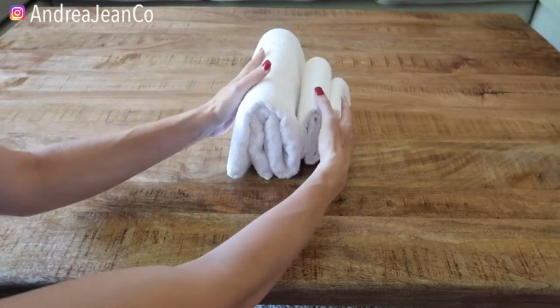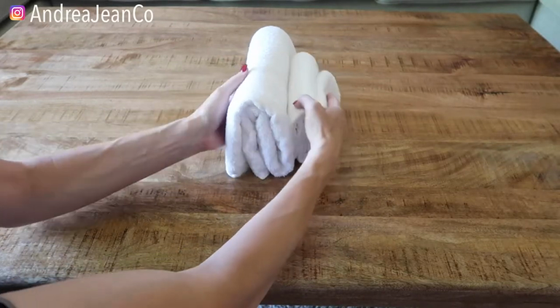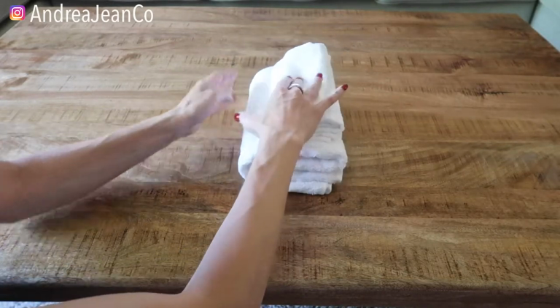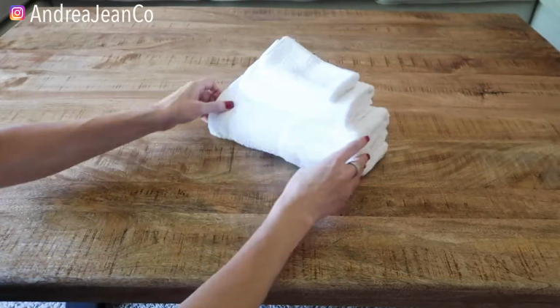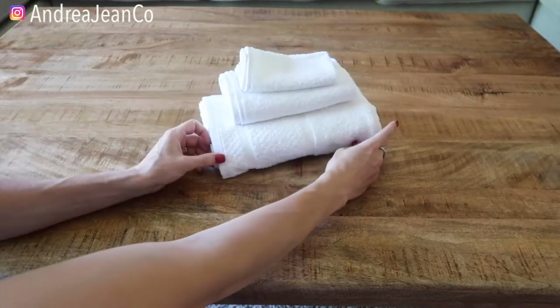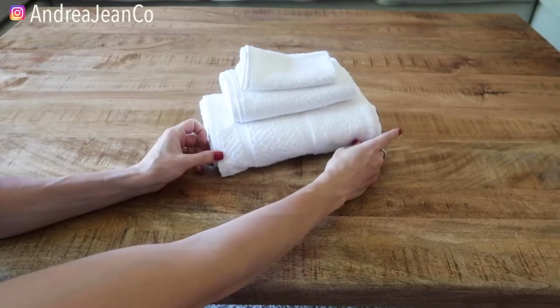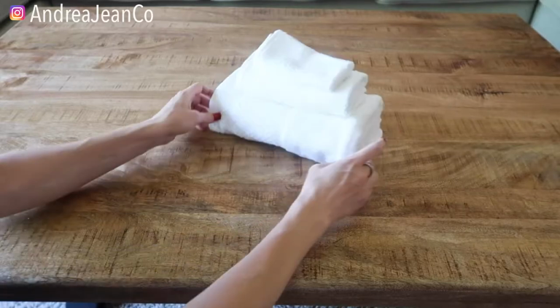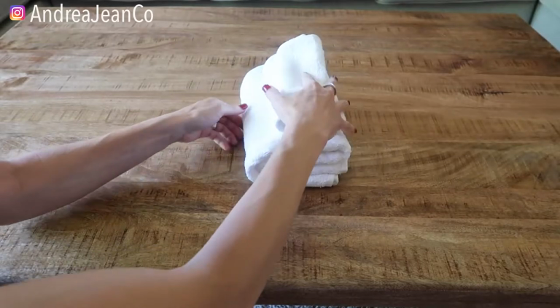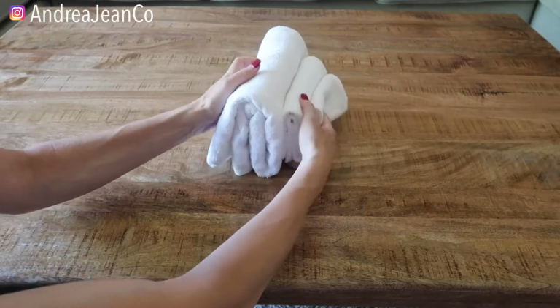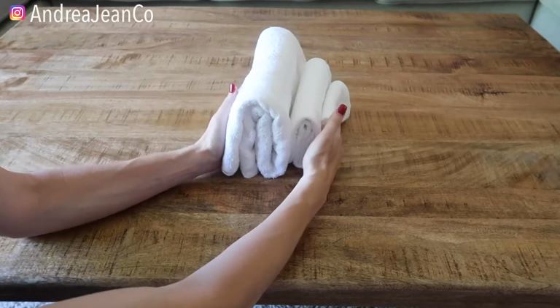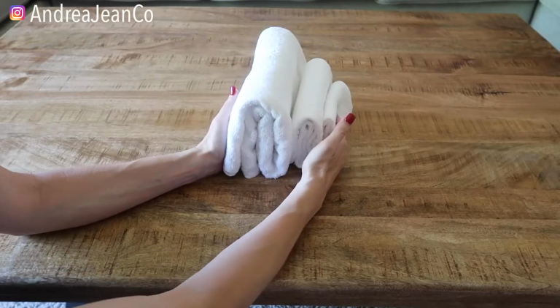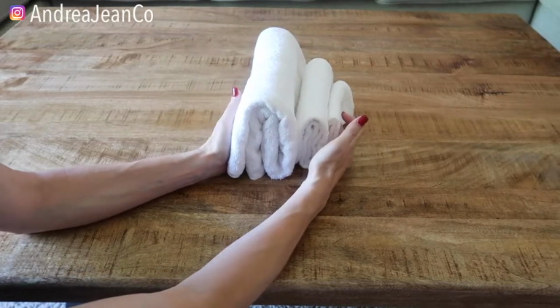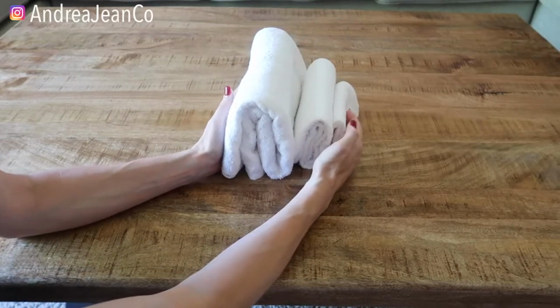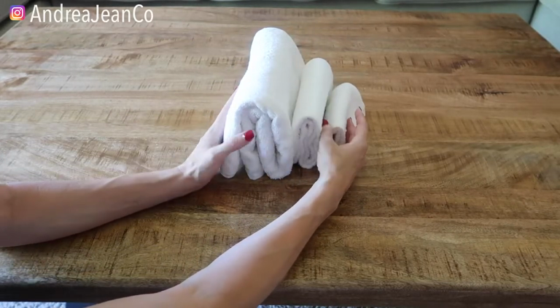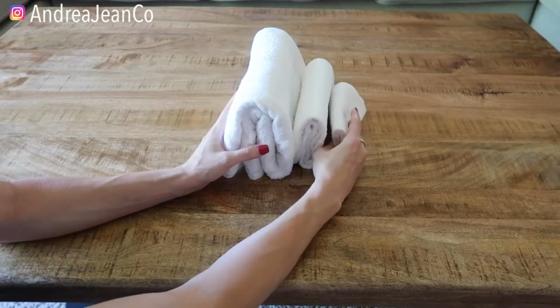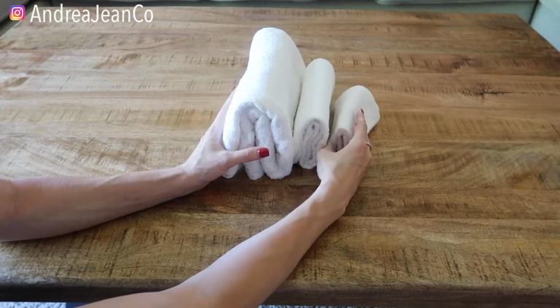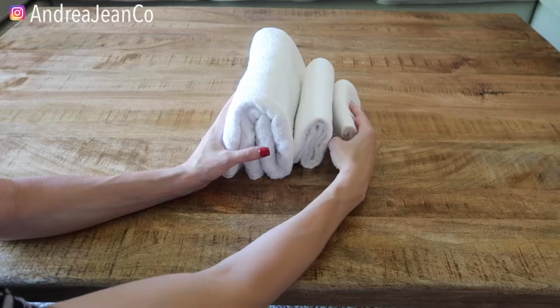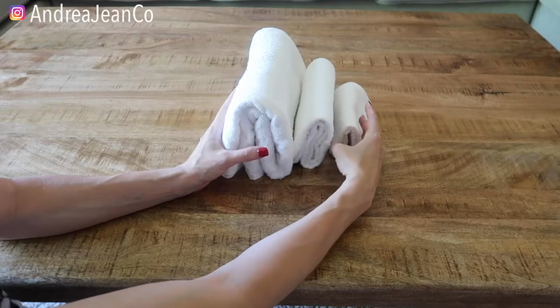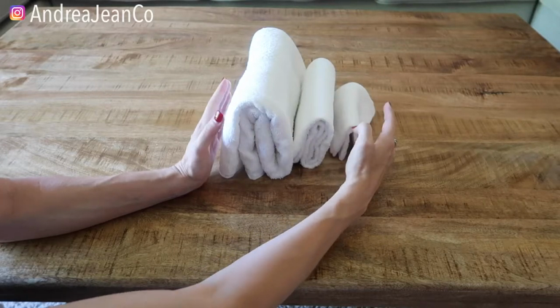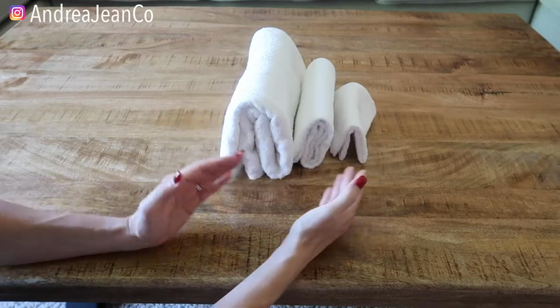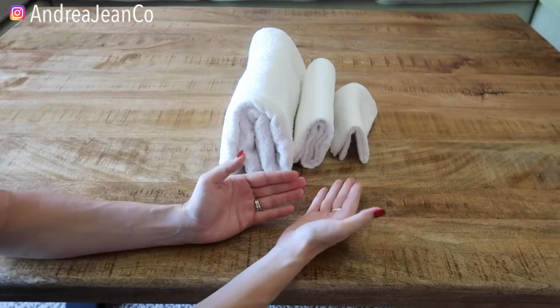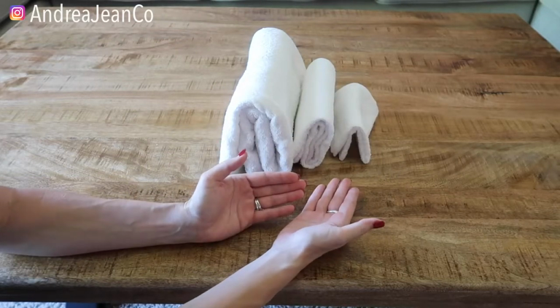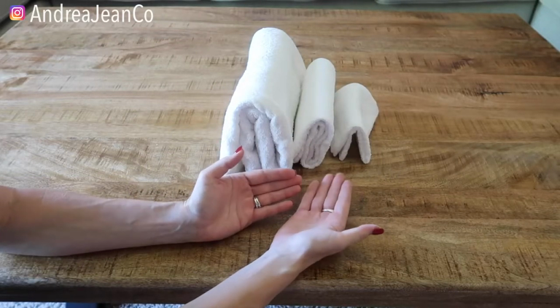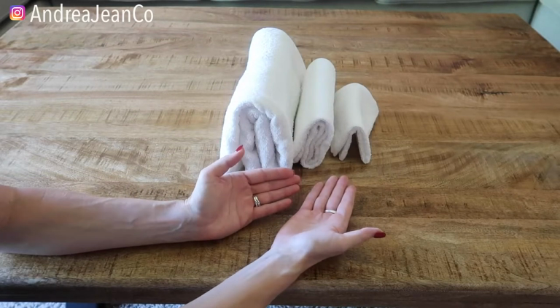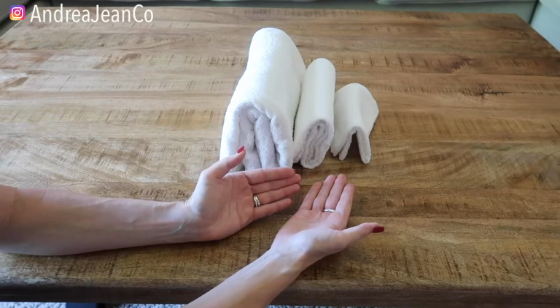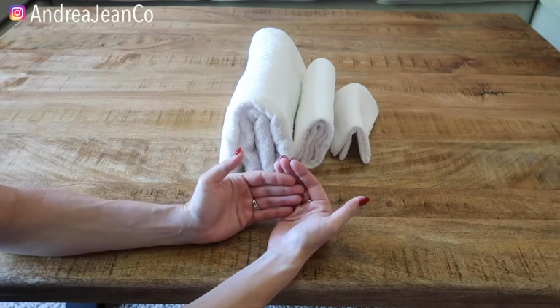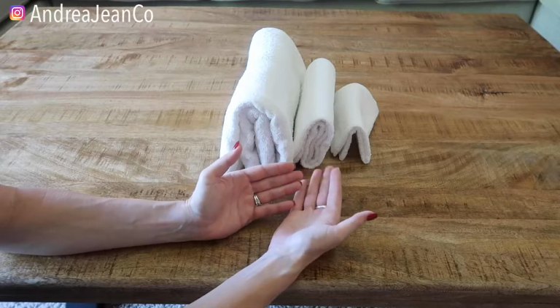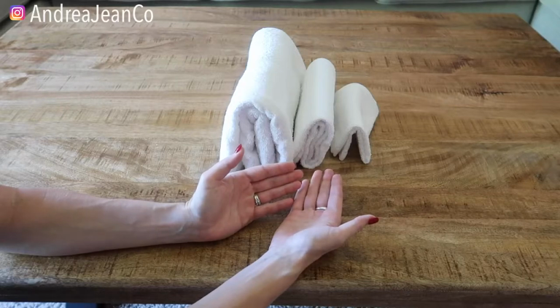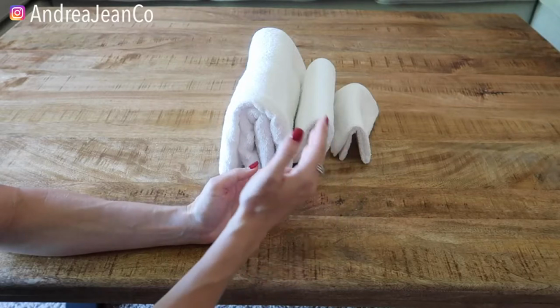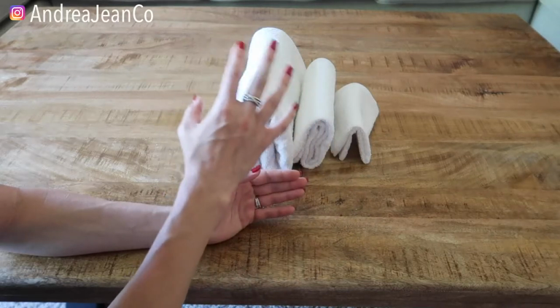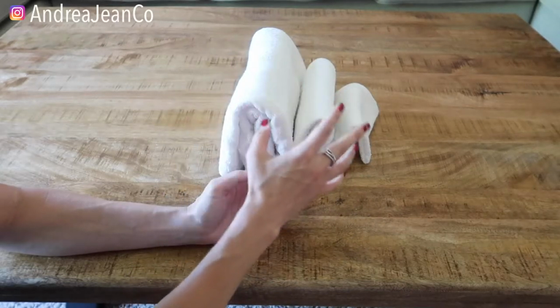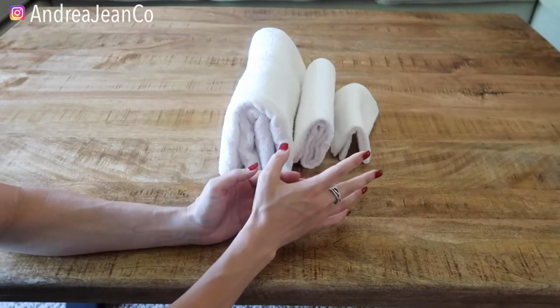So we can either store them like this, or we can store them like this, and they look really nice in a basket. The nice thing about the Marie Kondo style folding is that it's really, really easy. So I'm going to break it down step by step how you fold each of these items.